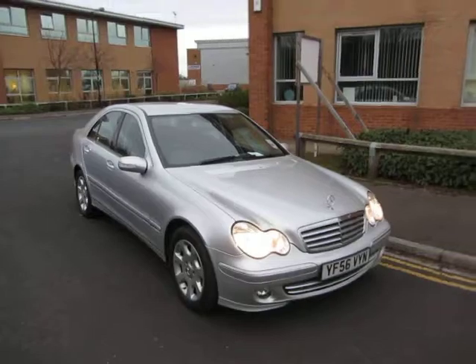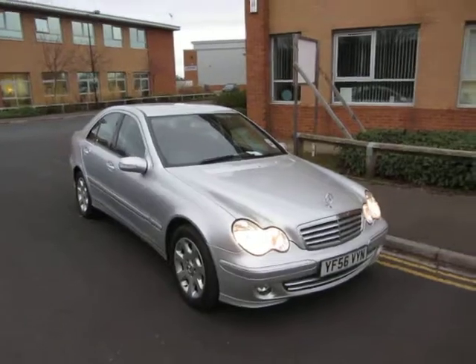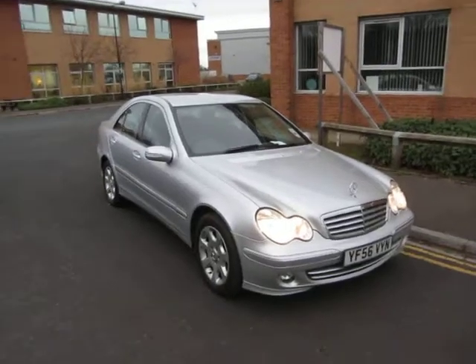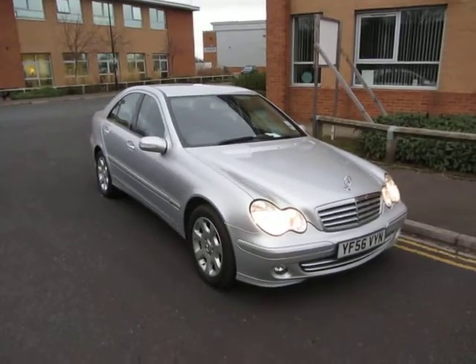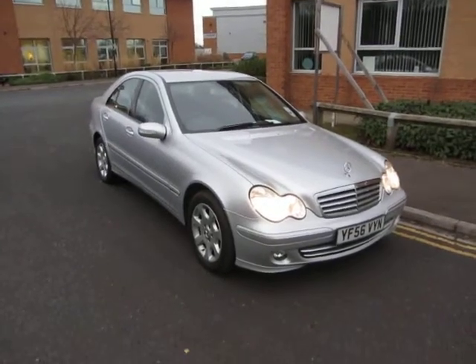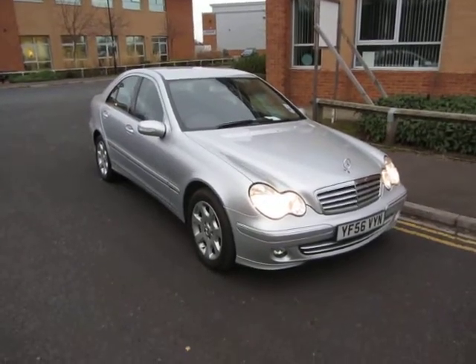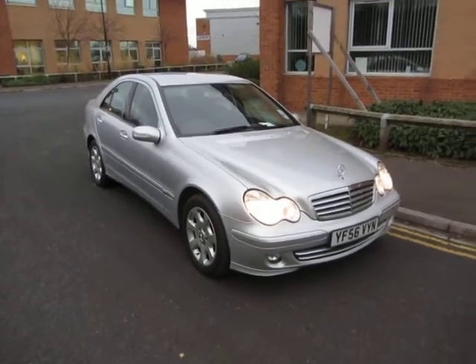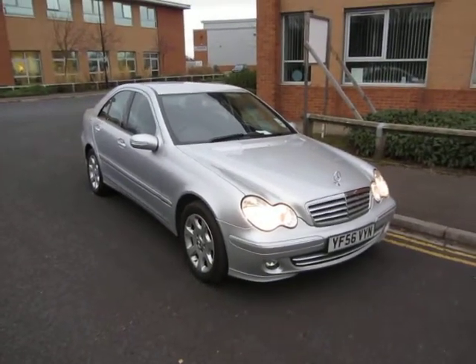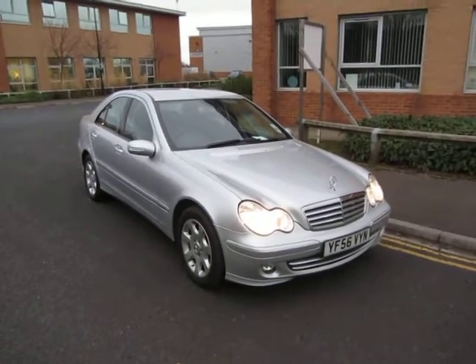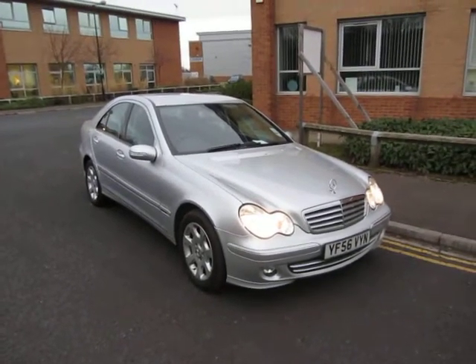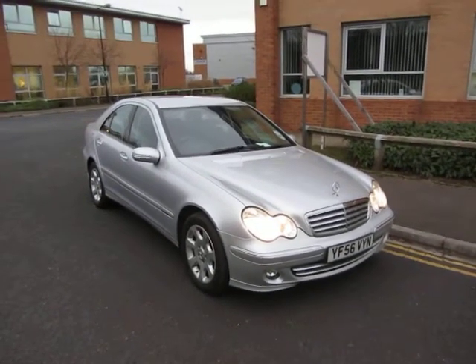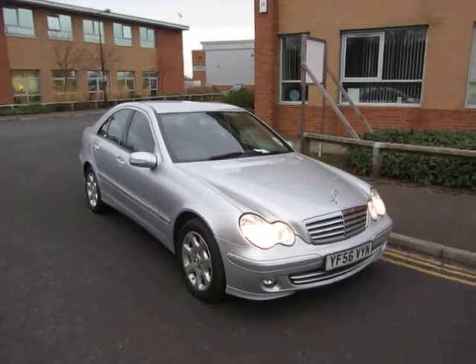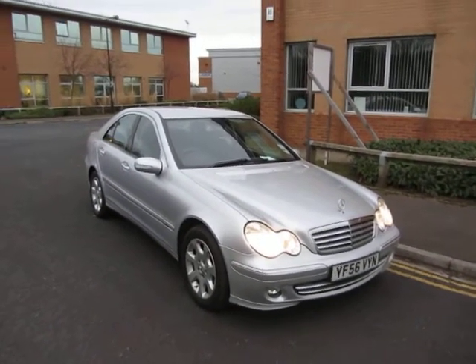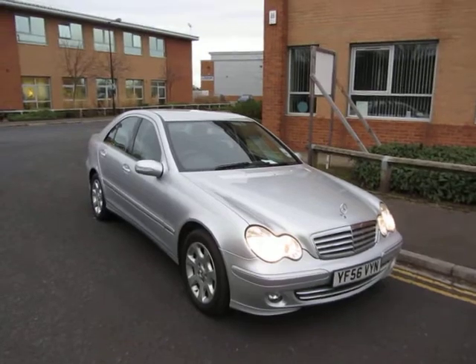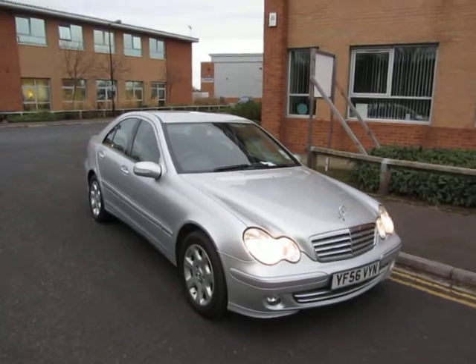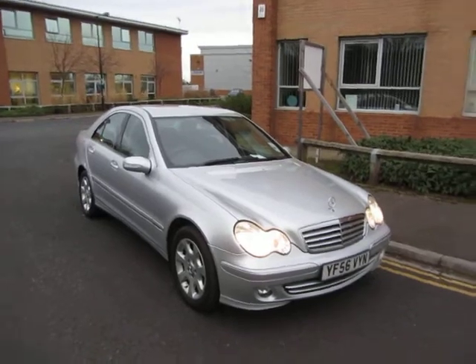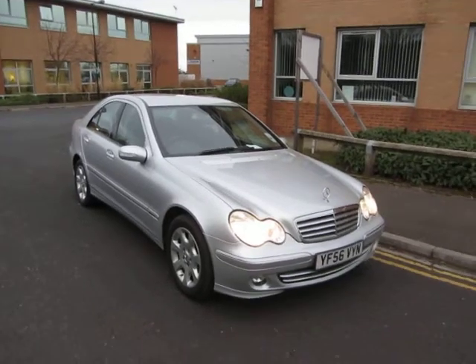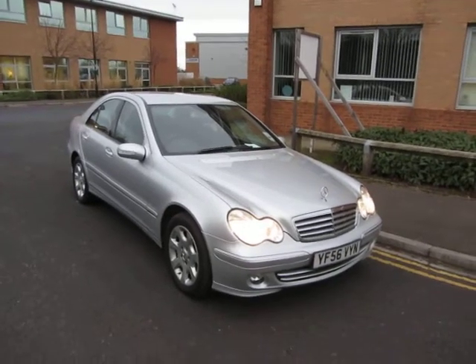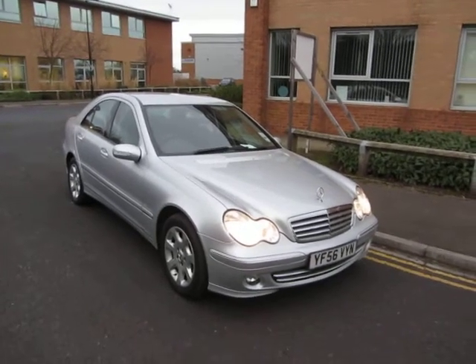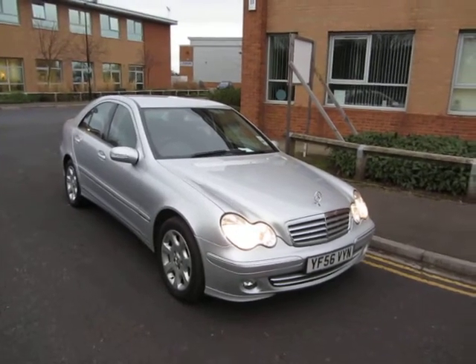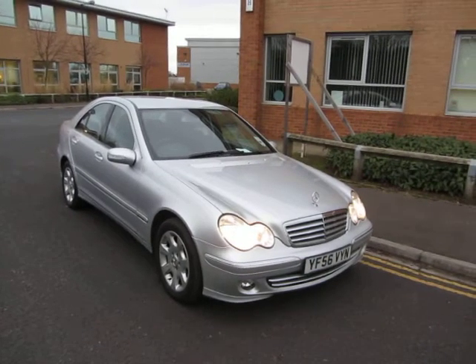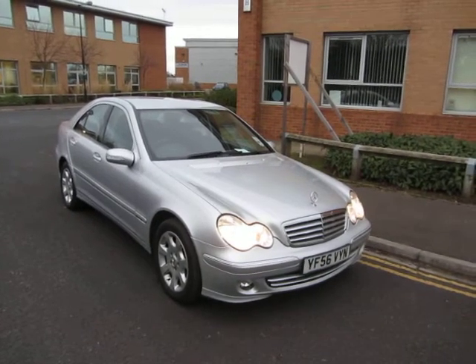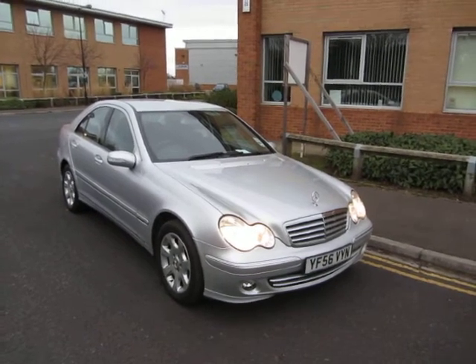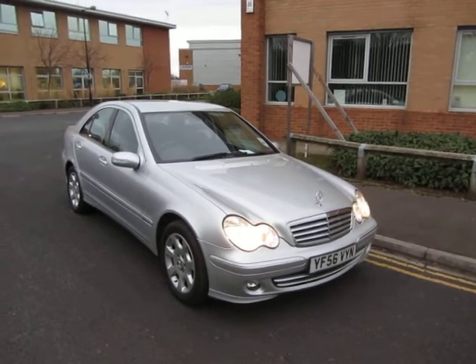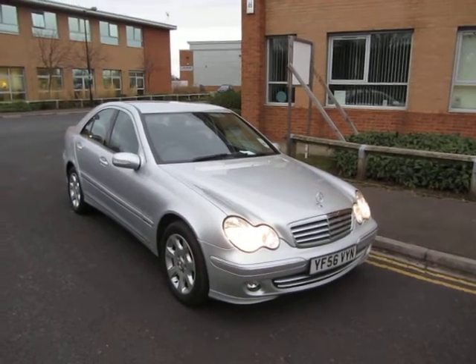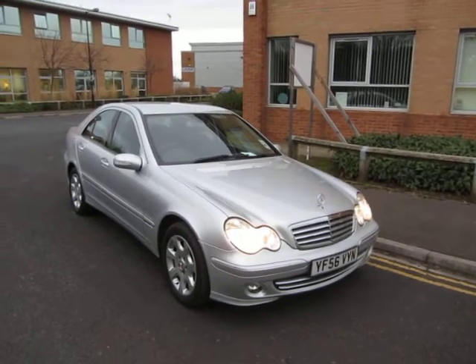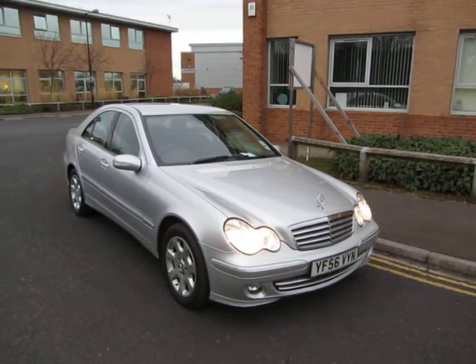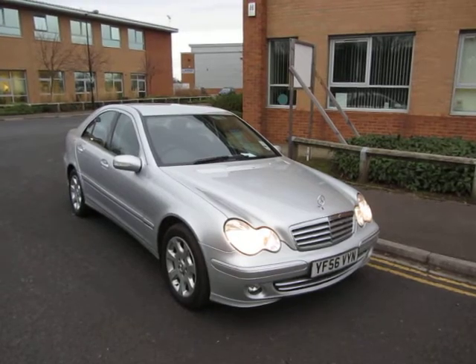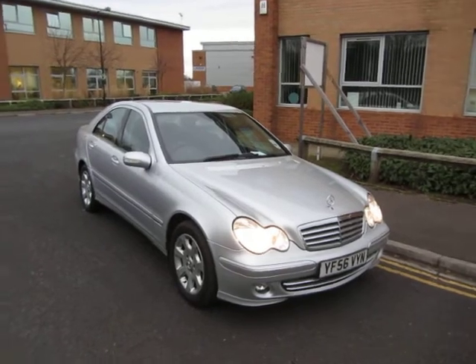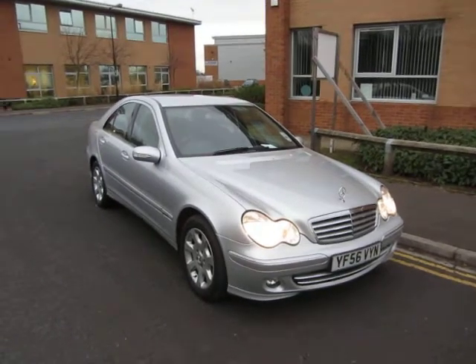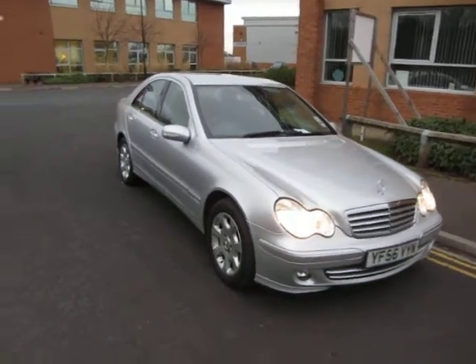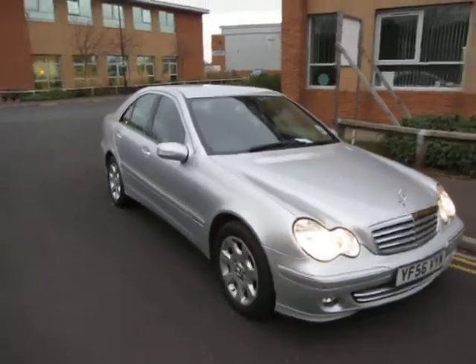Hello, this is John Payne from Mercedes-Benz York, looking at a Mercedes-Benz C200 Compressor Elegance on a 56 plate. It absolutely looks fantastic, but let's take a closer look.